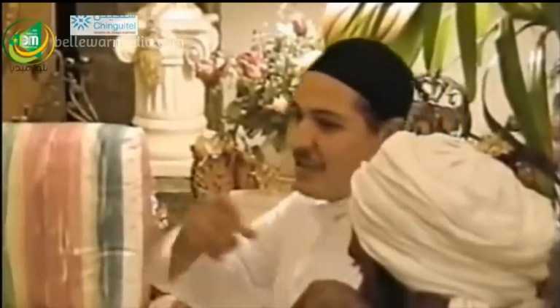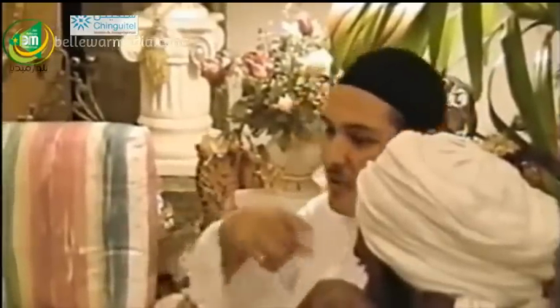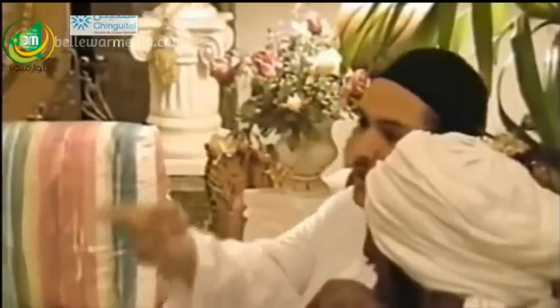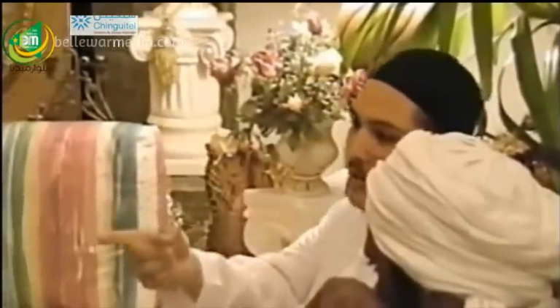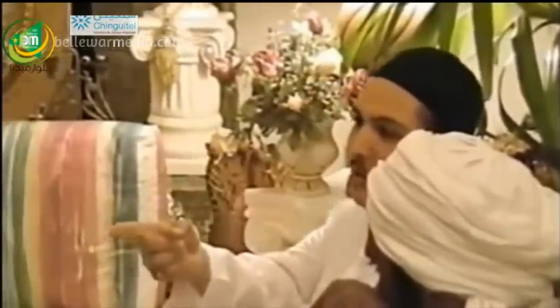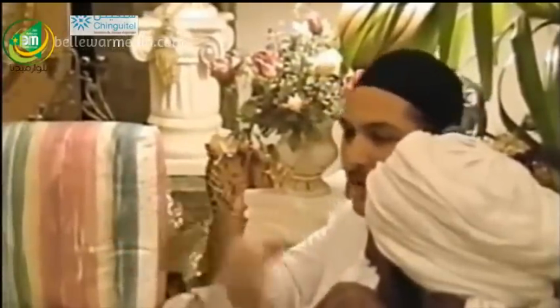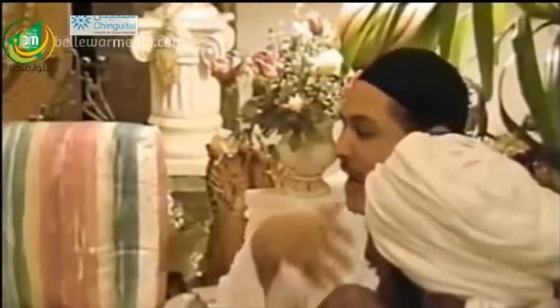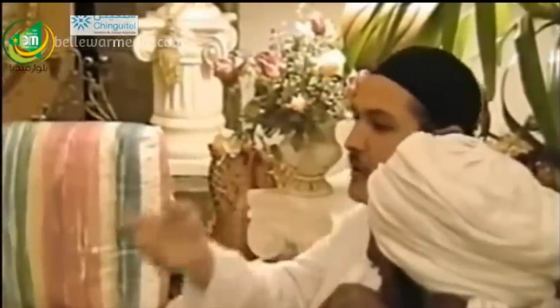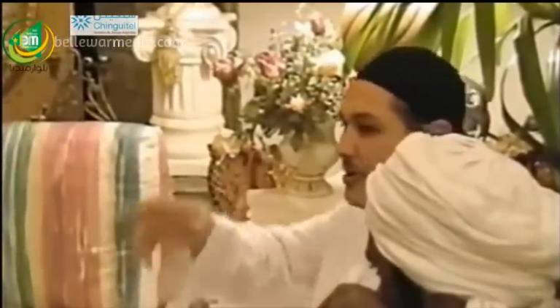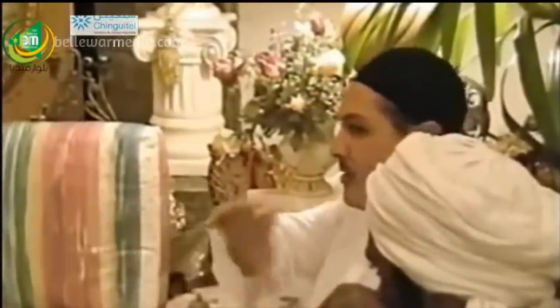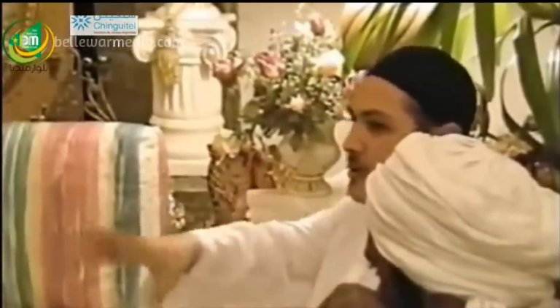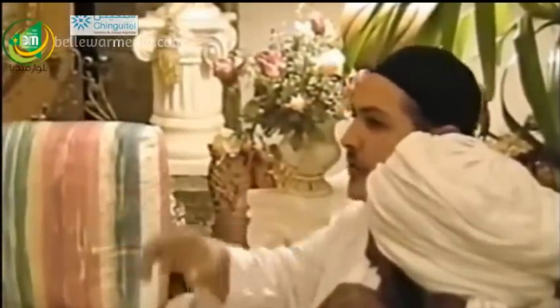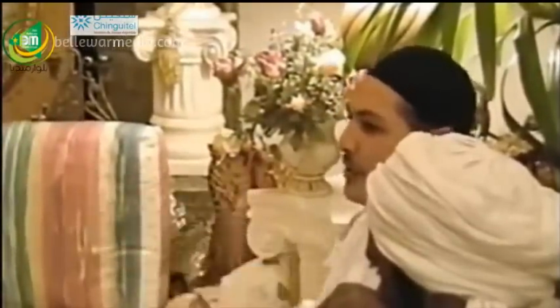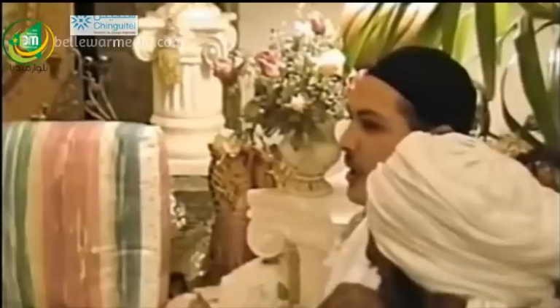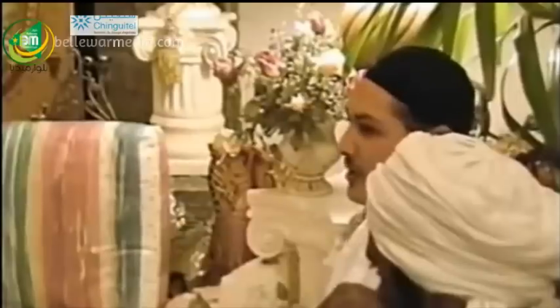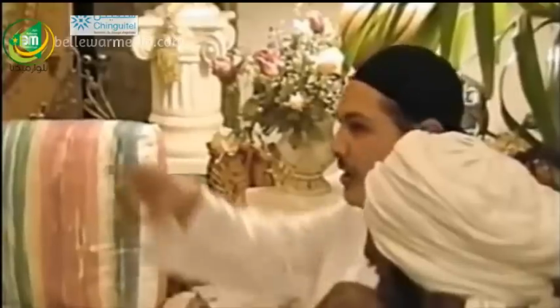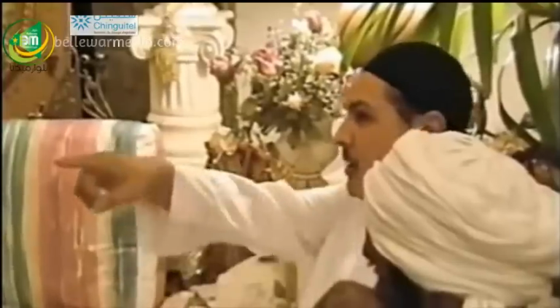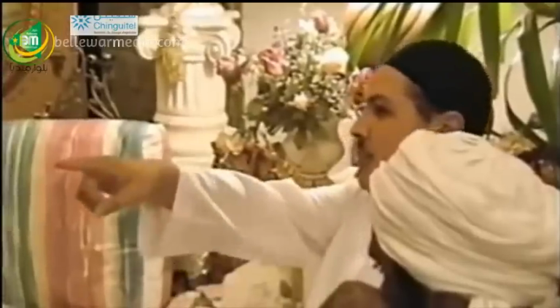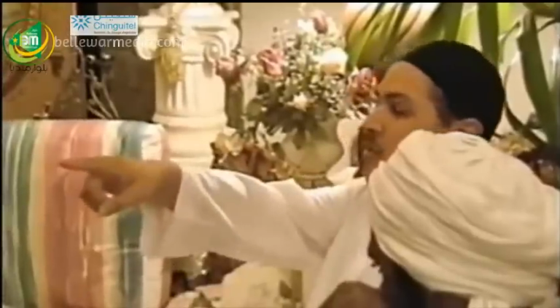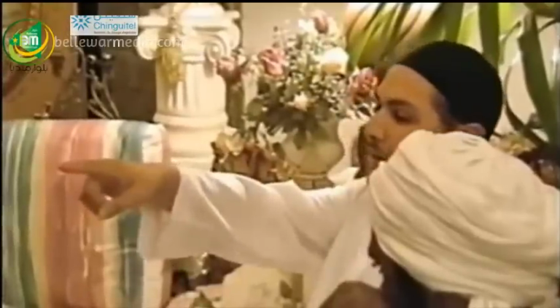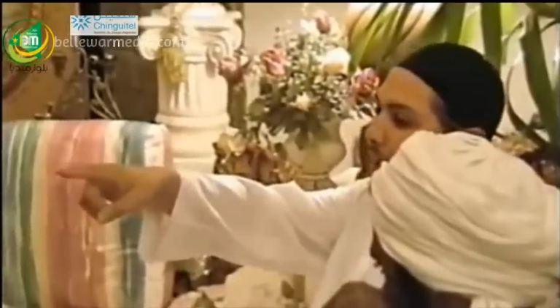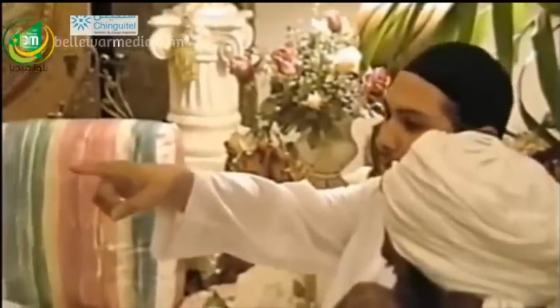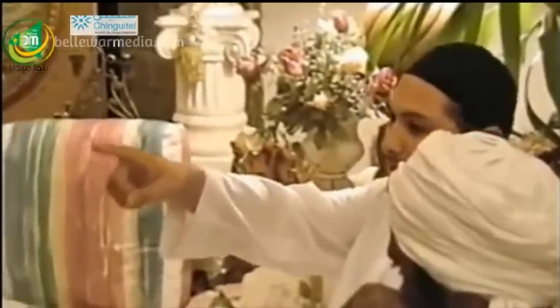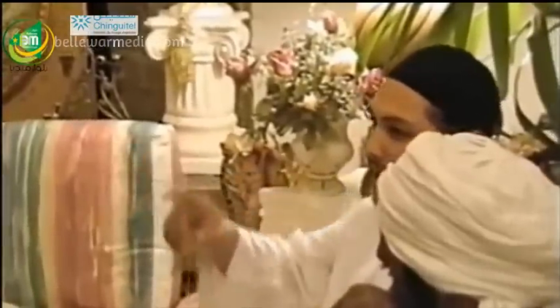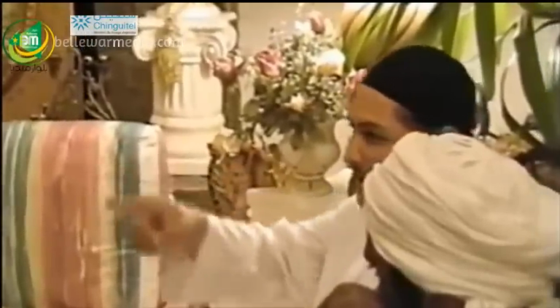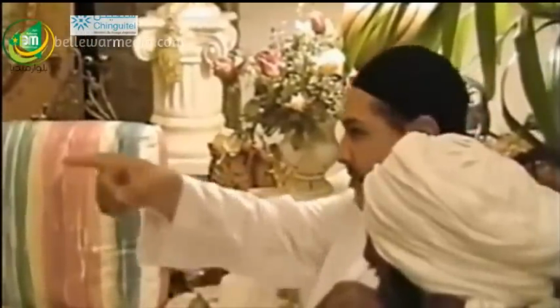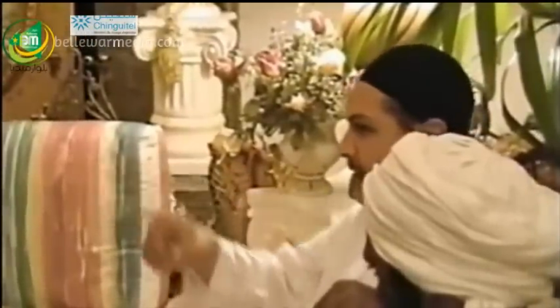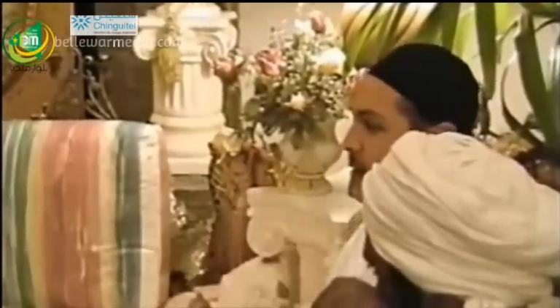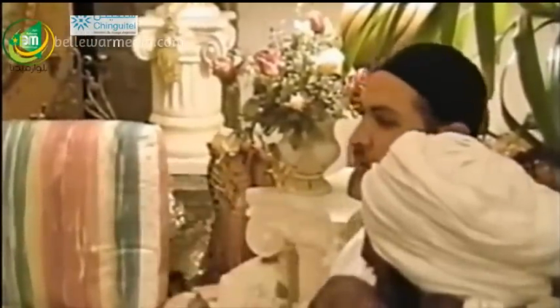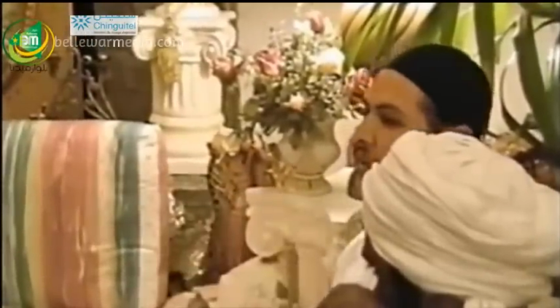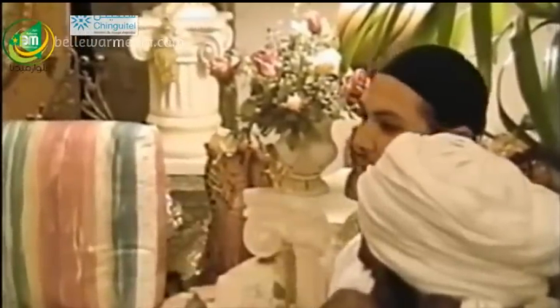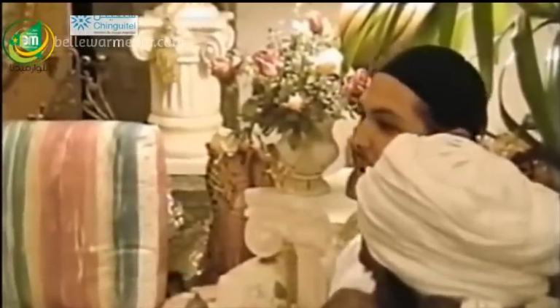So when we watch him make wudu, anyone can ask questions. The brothers and sisters, feel free, inshallah. He's going to make wudu outside on the deck, inshallah.